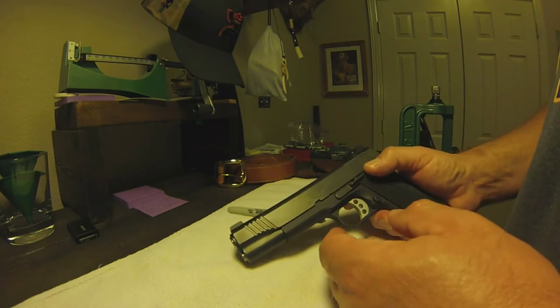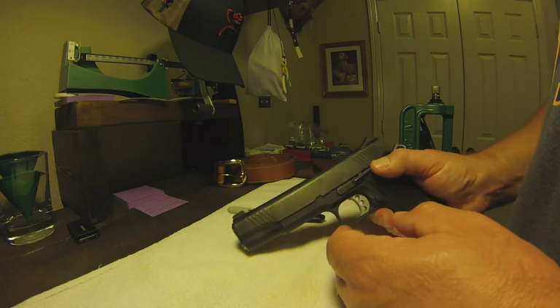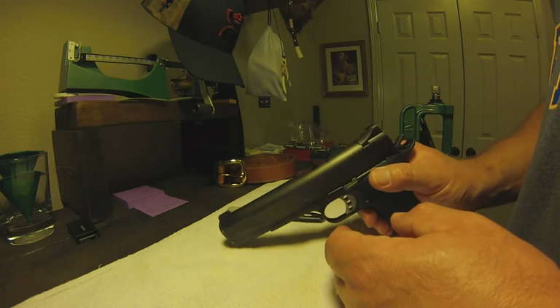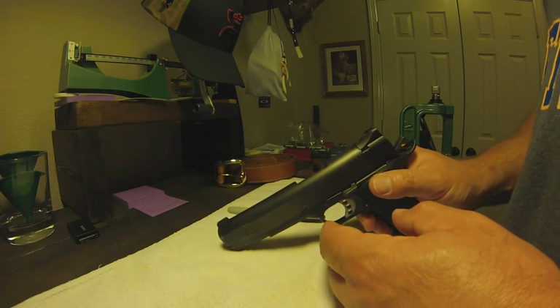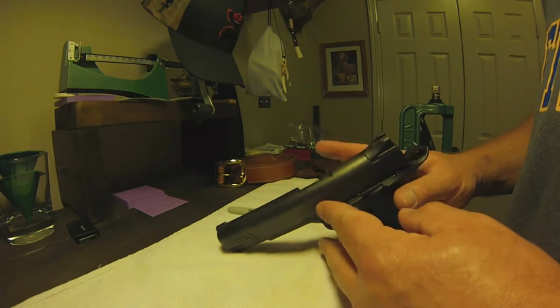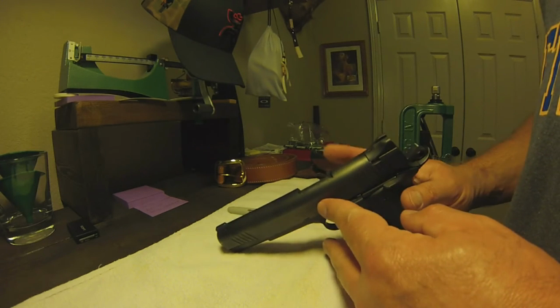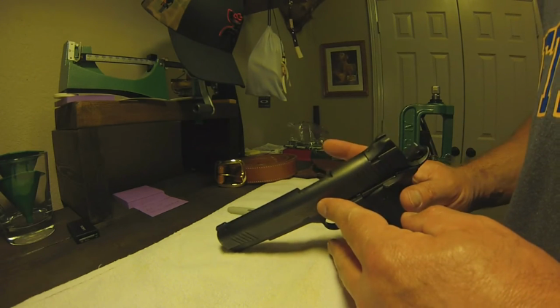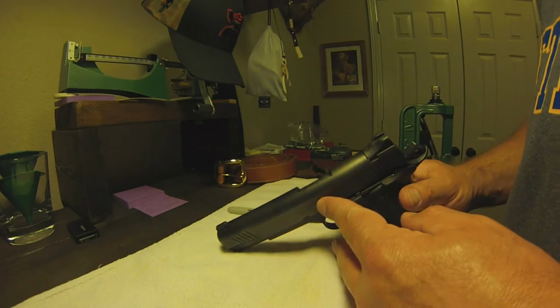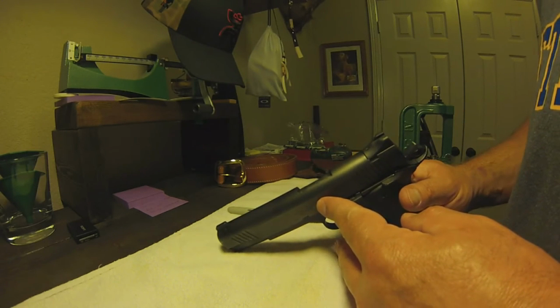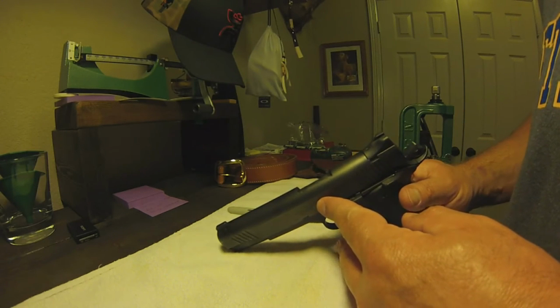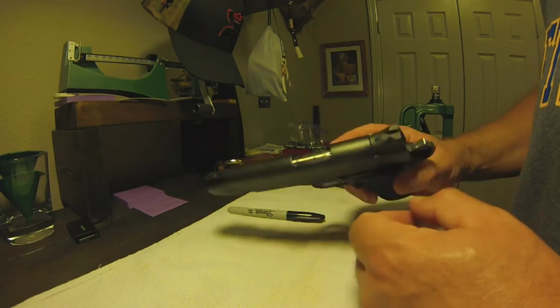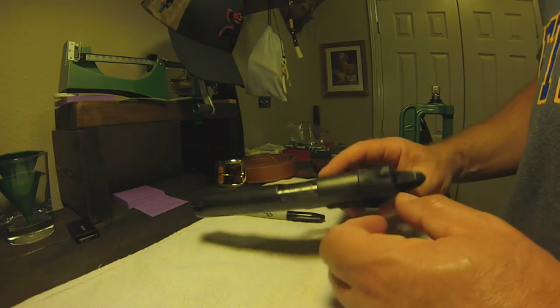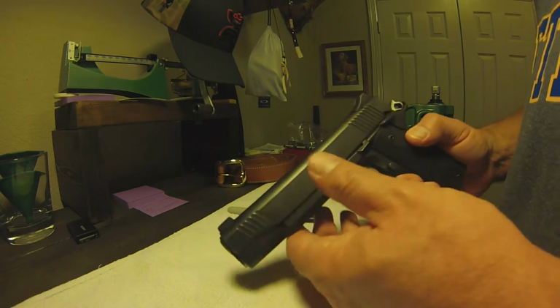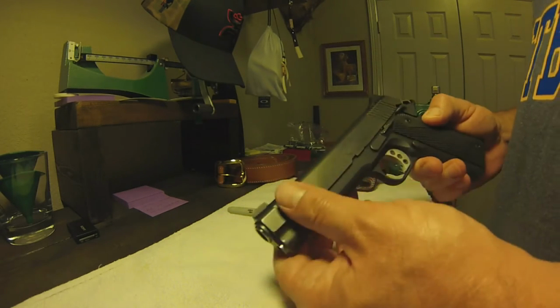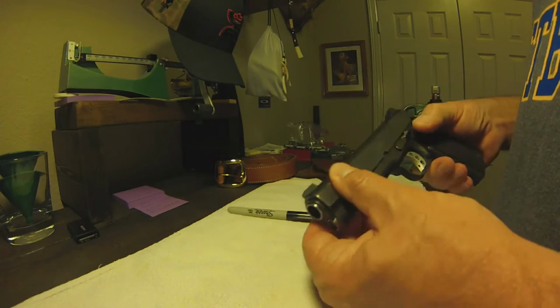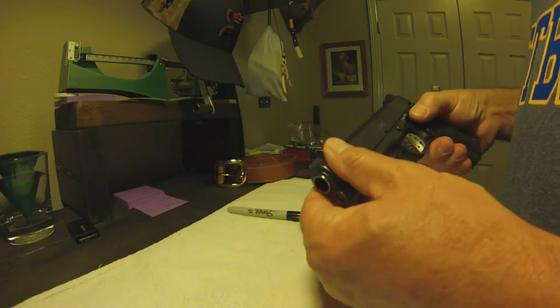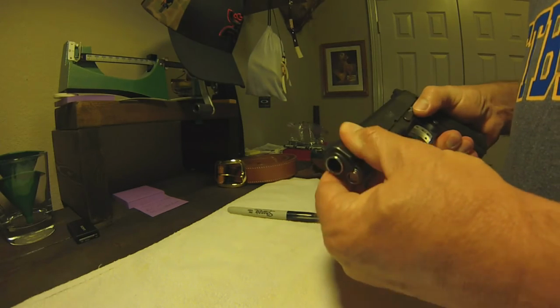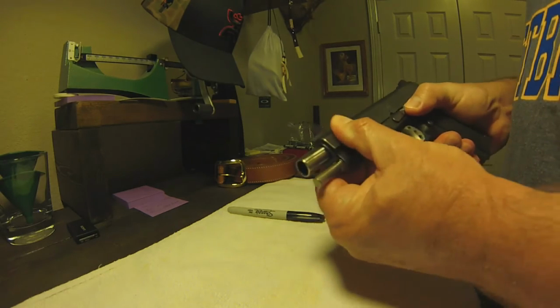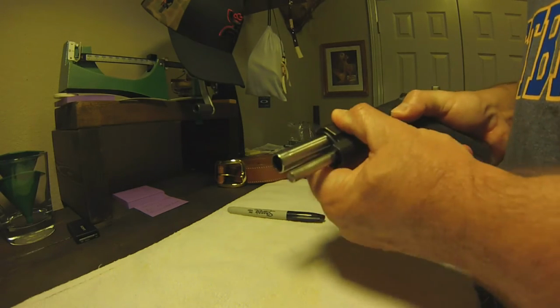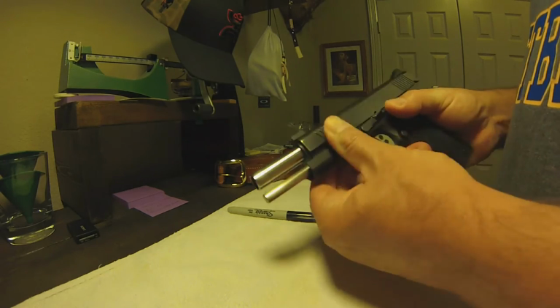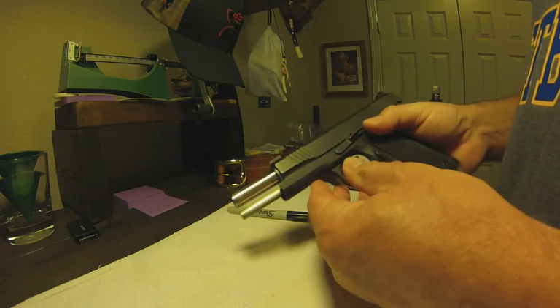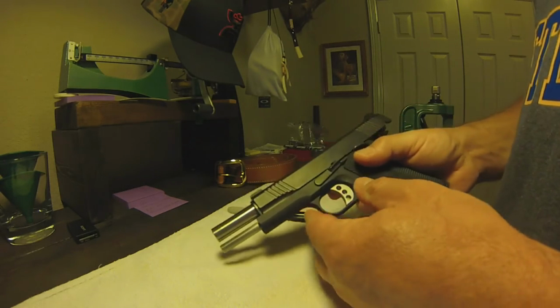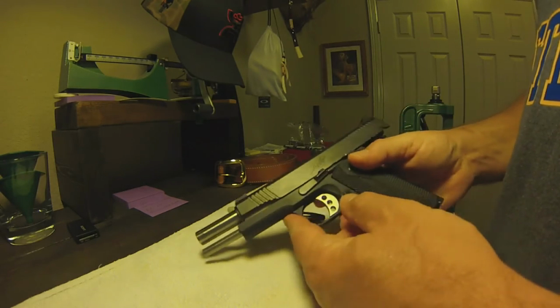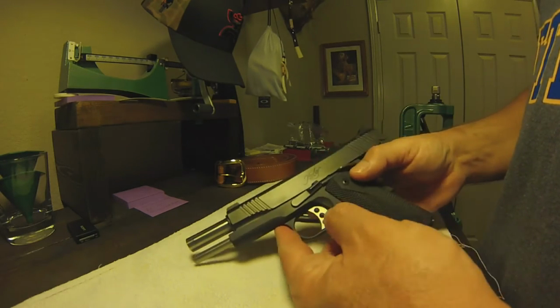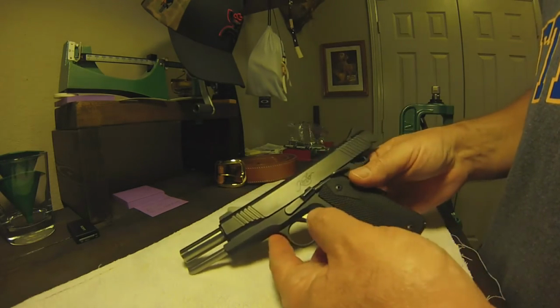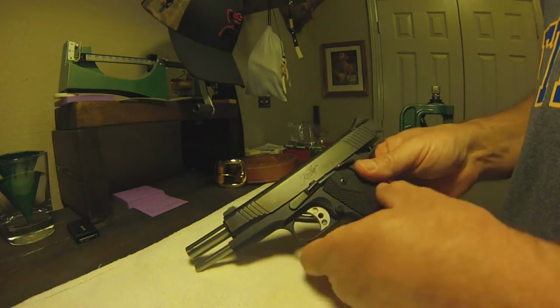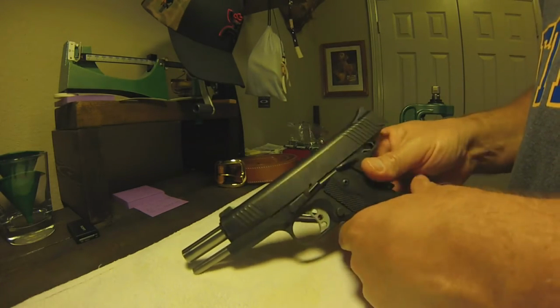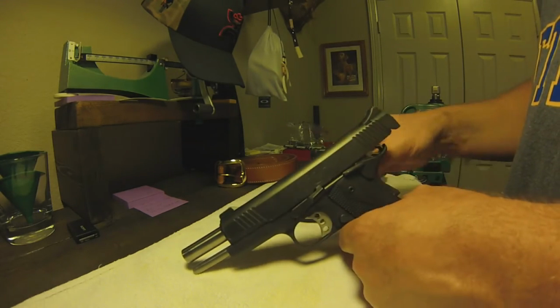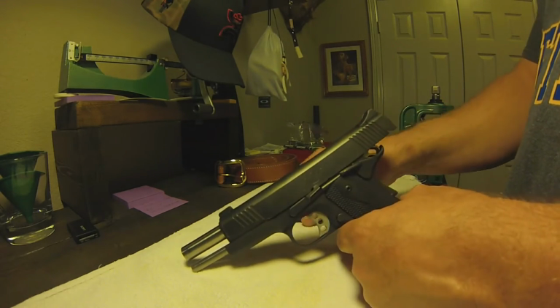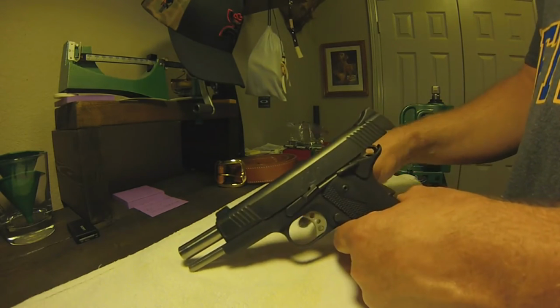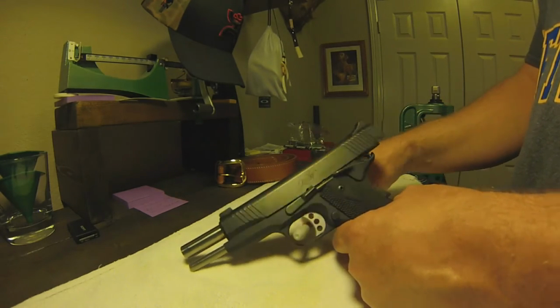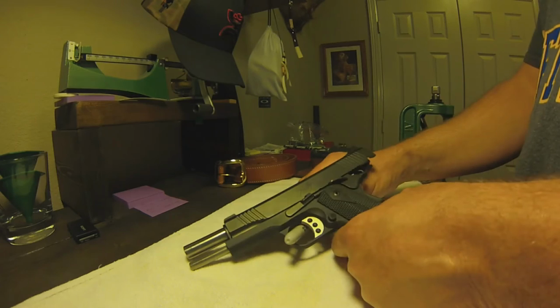This gun I do carry — typically in the wintertime. I don't carry it much in the summer. I do live in Texas so it is kind of hot.